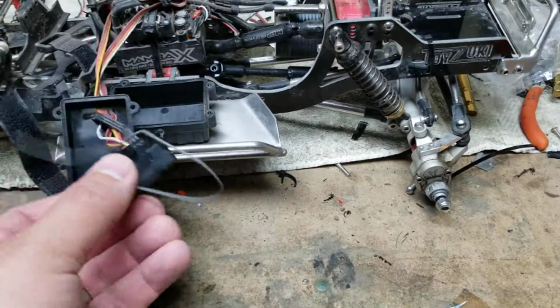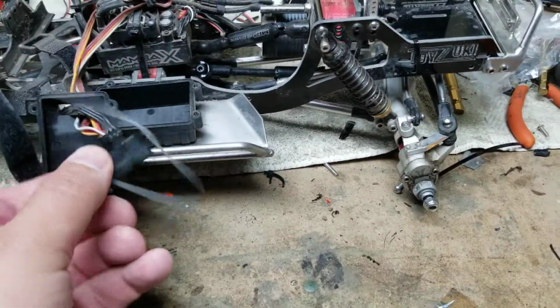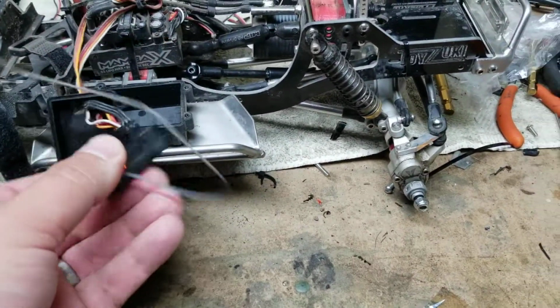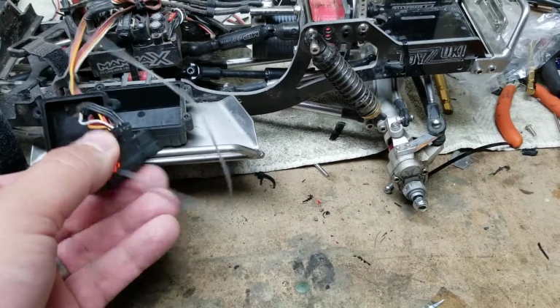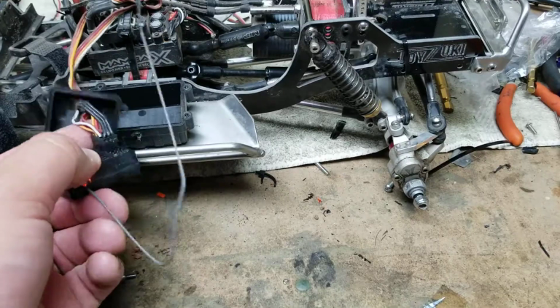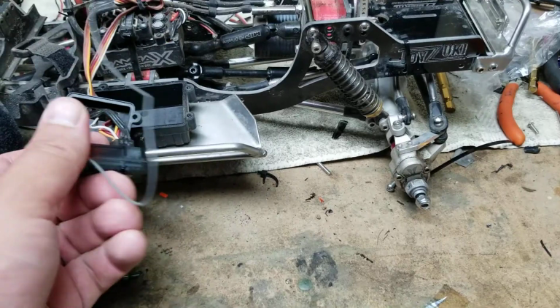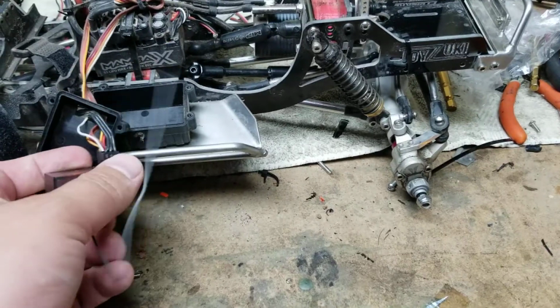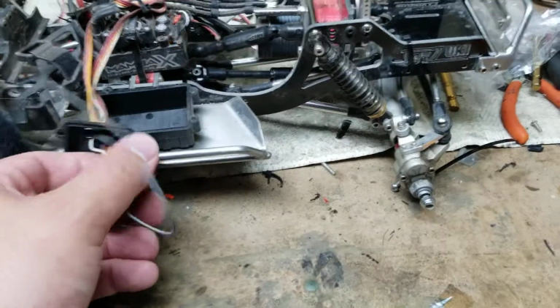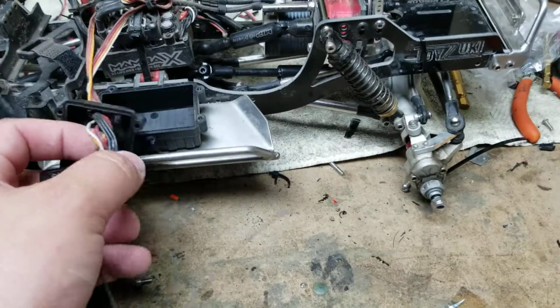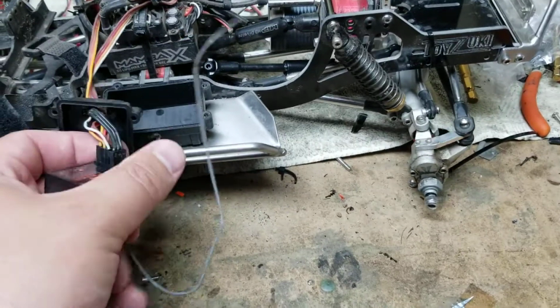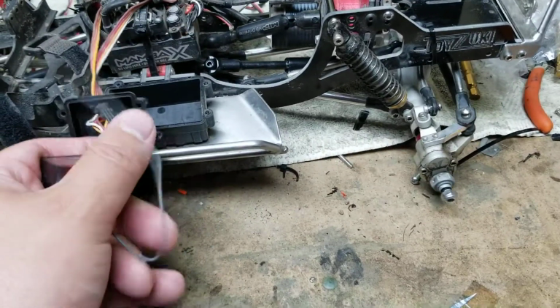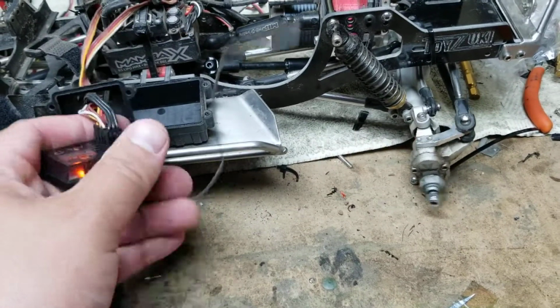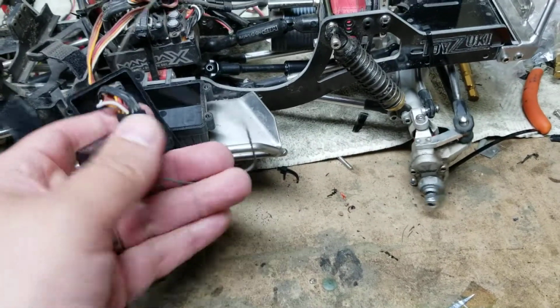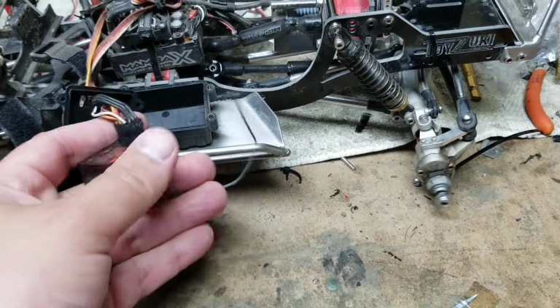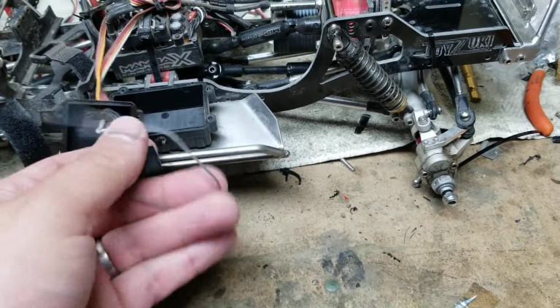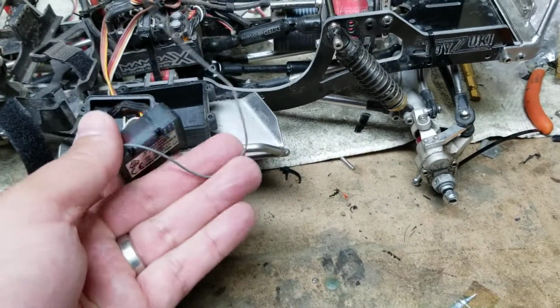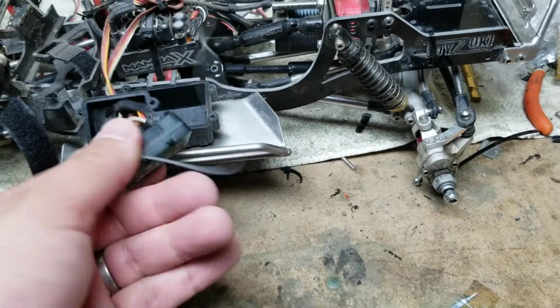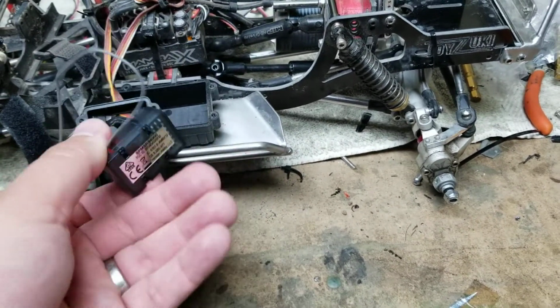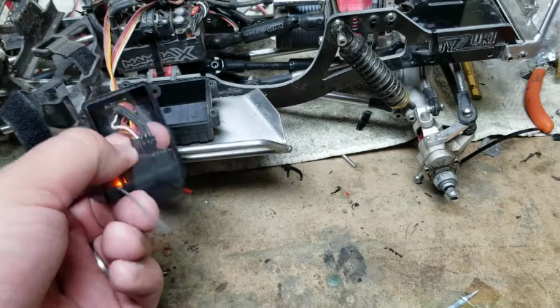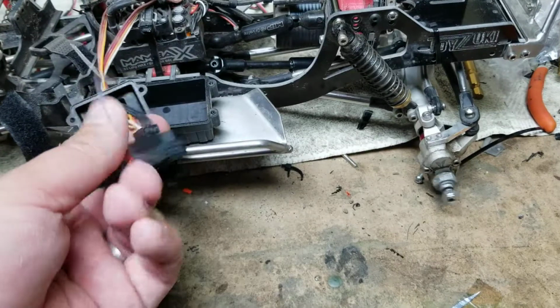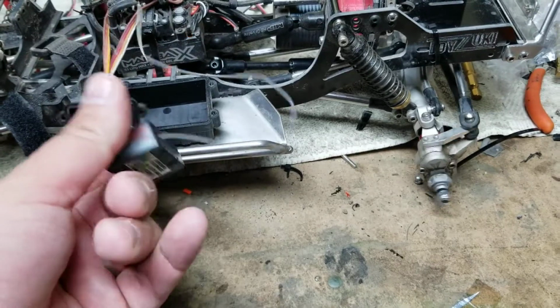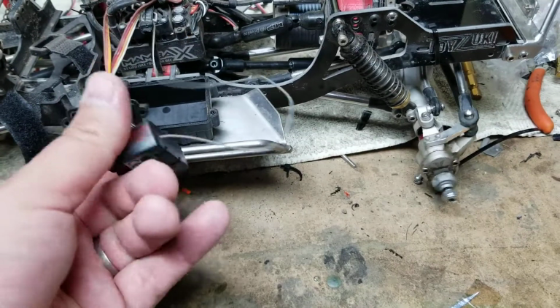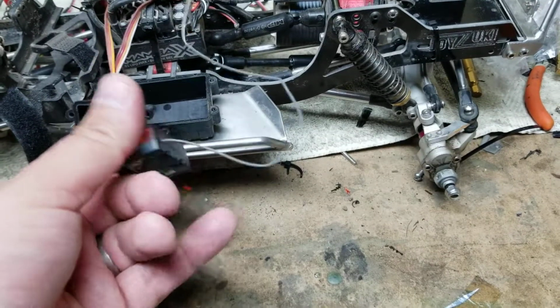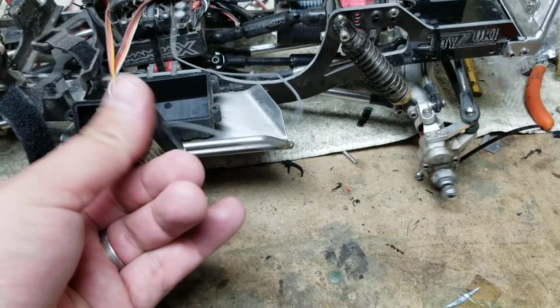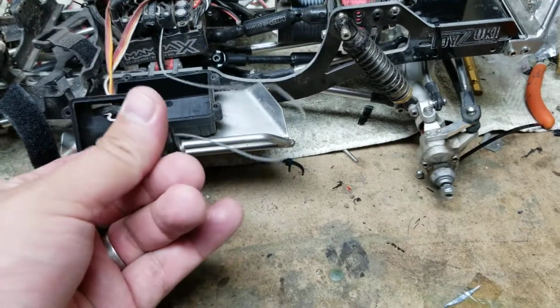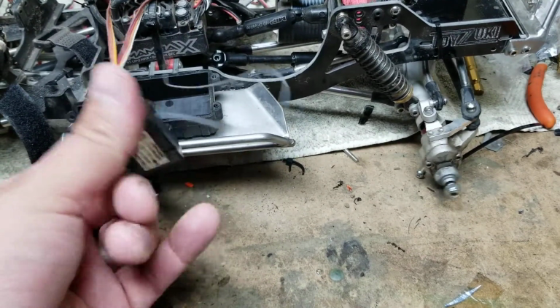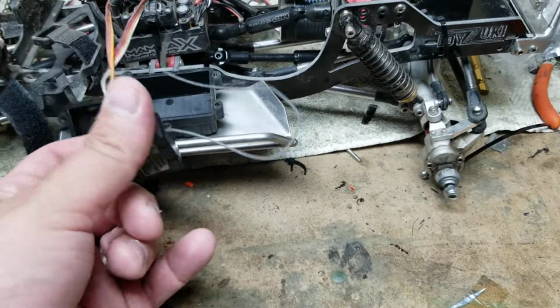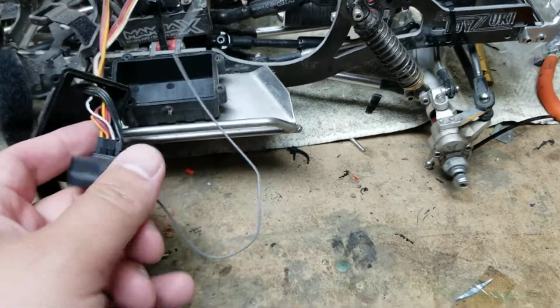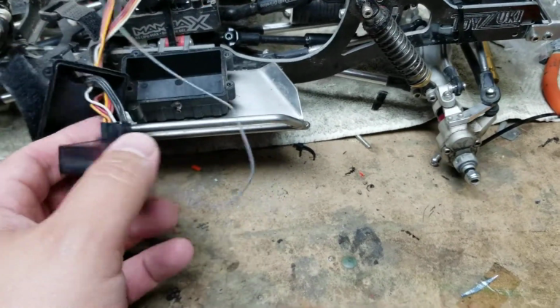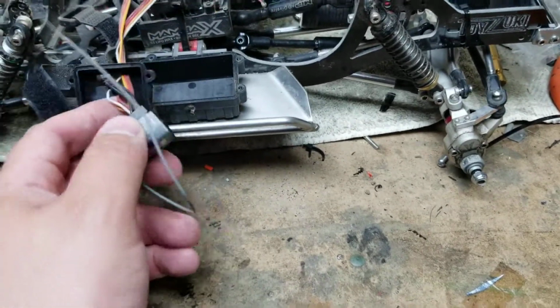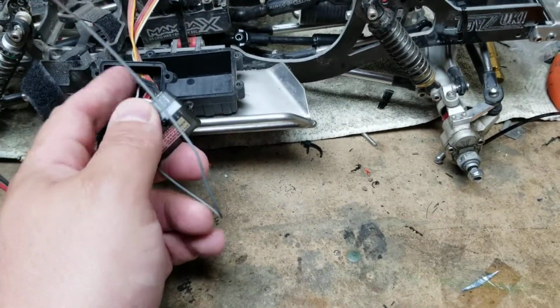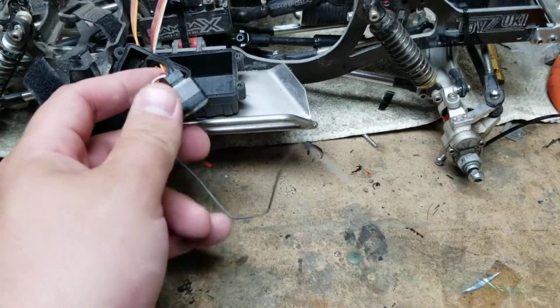I don't know, I mean certainly it isn't my wires — my wires look pretty good. But come on, really? It's got to be an issue like that. Anyways, back to something else.